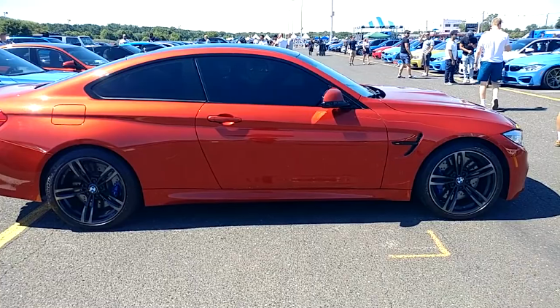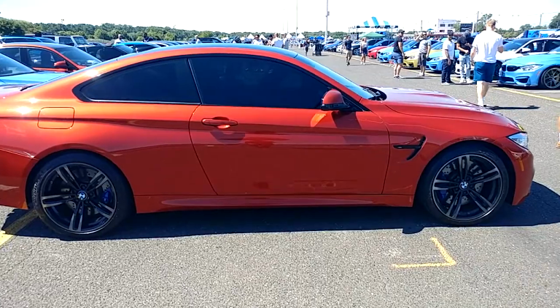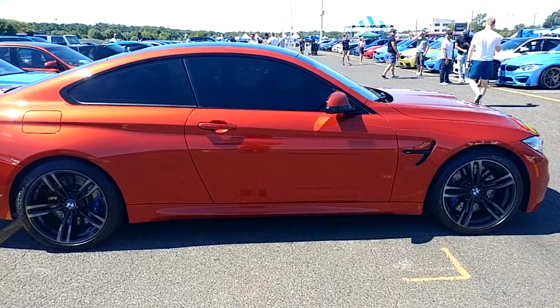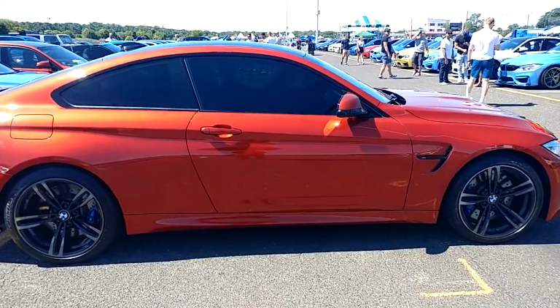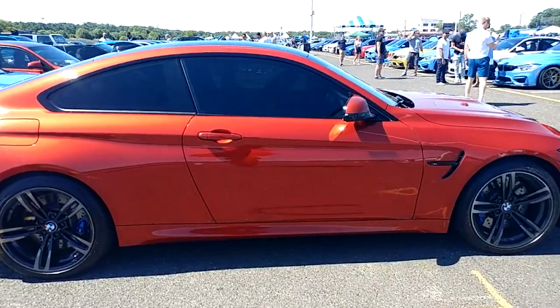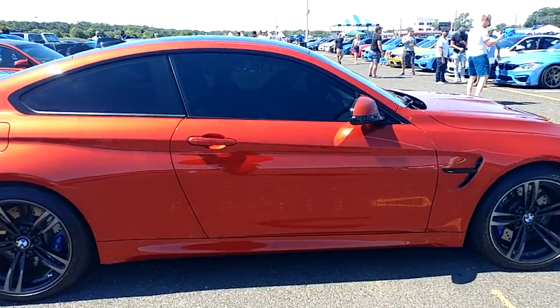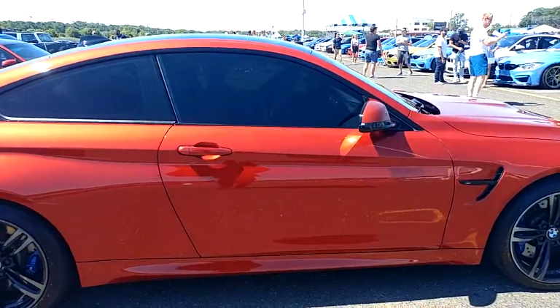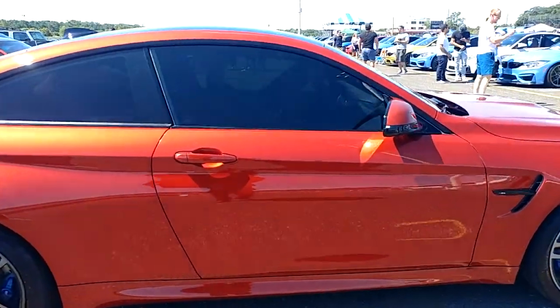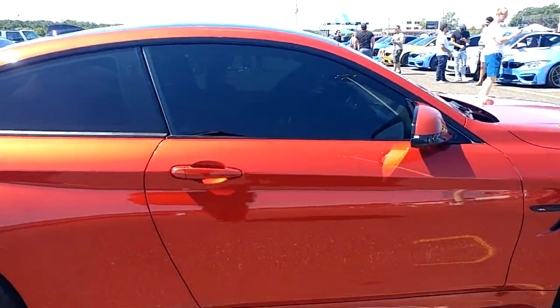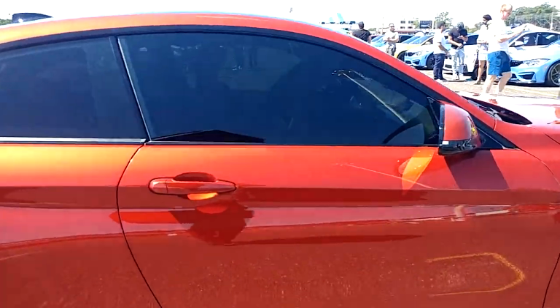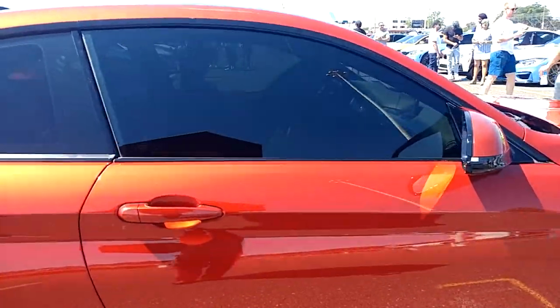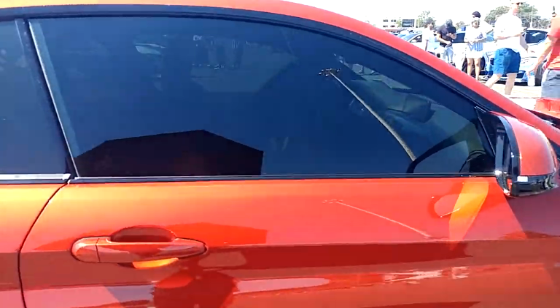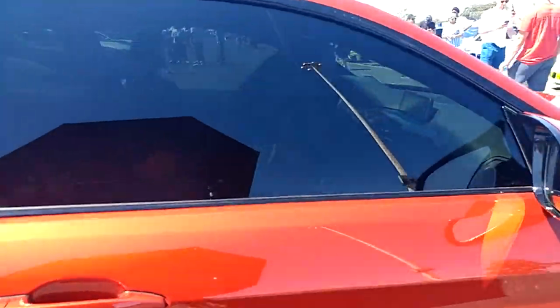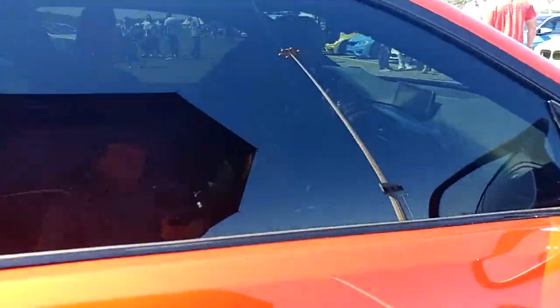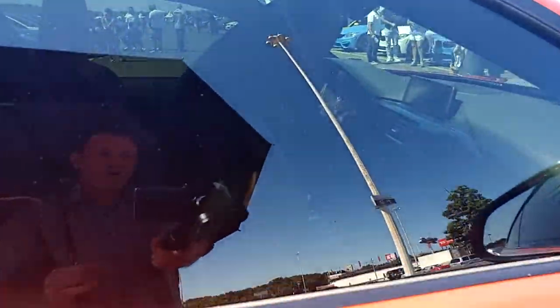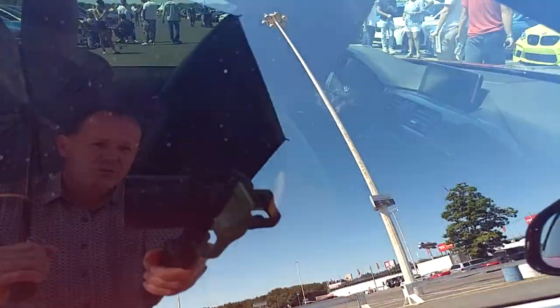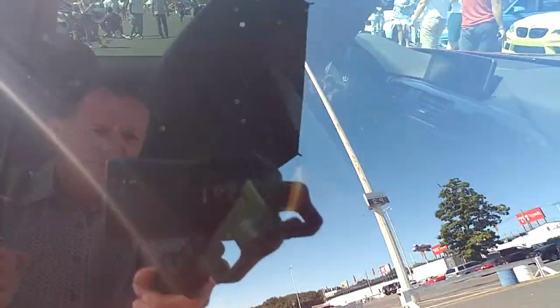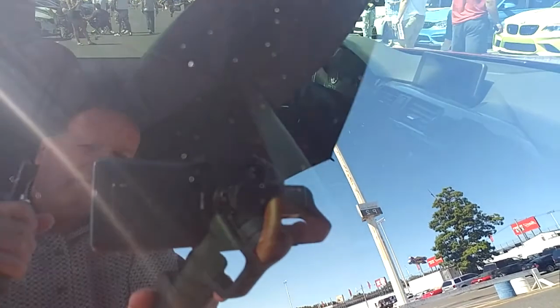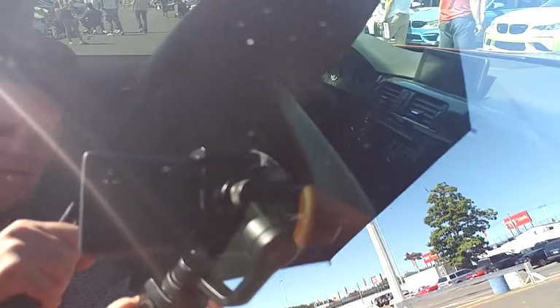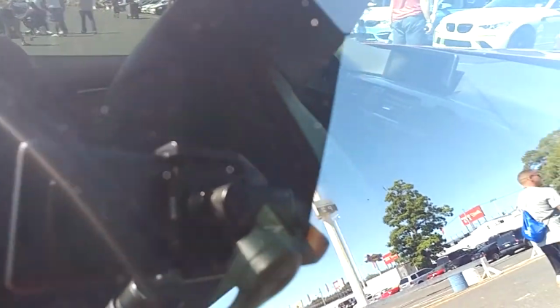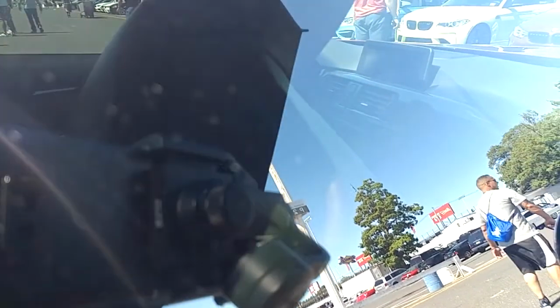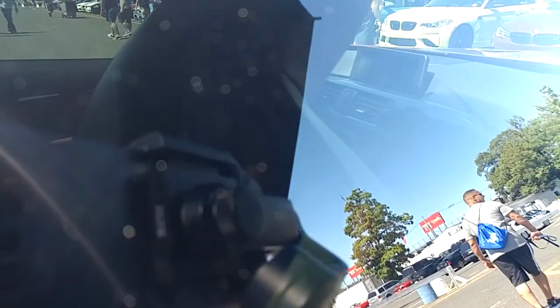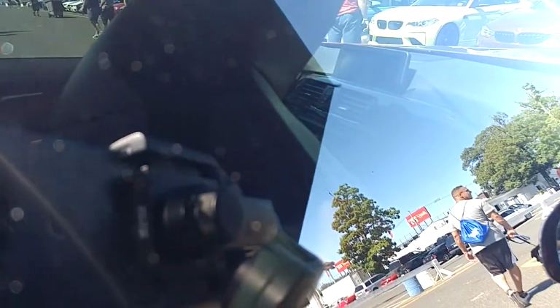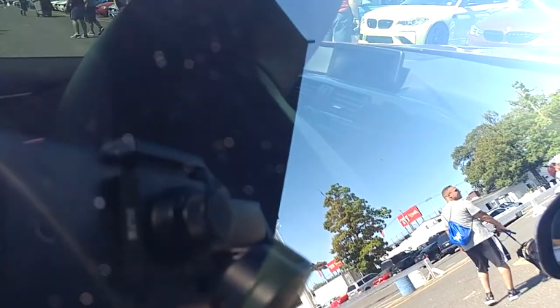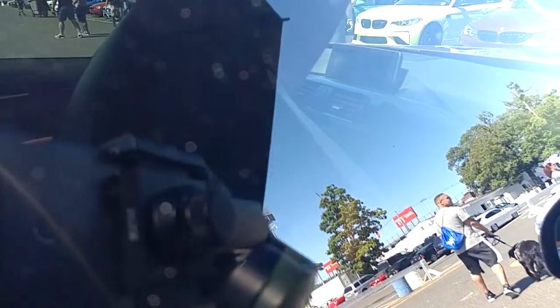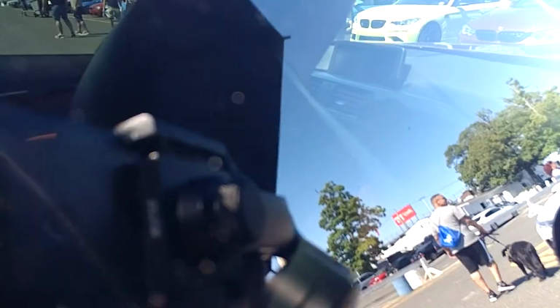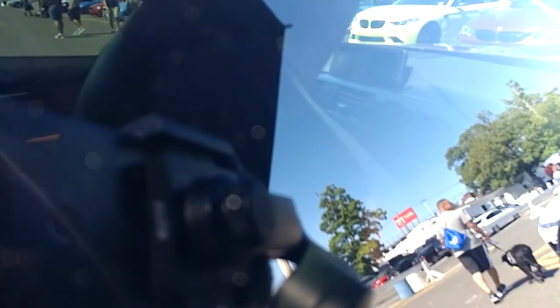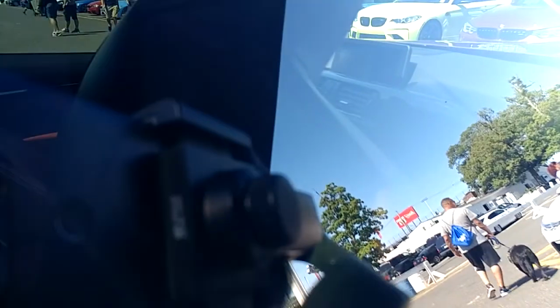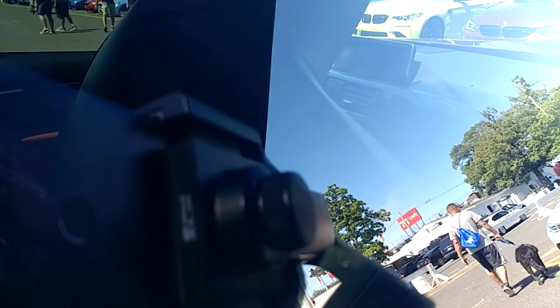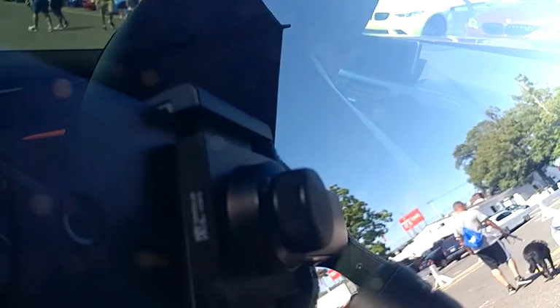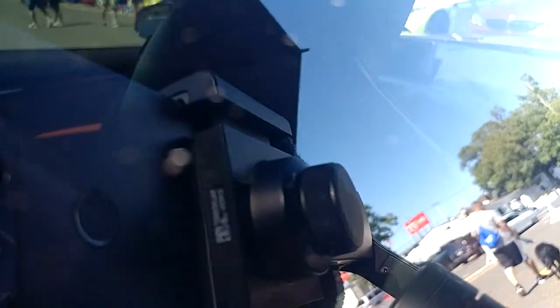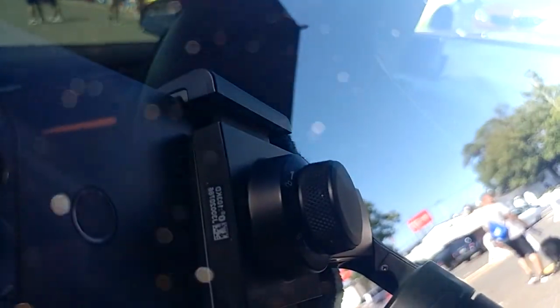At night this looks red, in the daytime it looks orange. It's a metallic orange. If you get a little inside, the windows are a little too tinted.